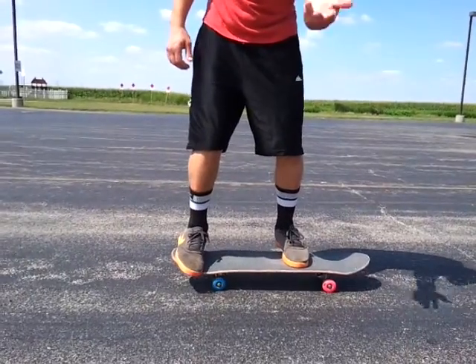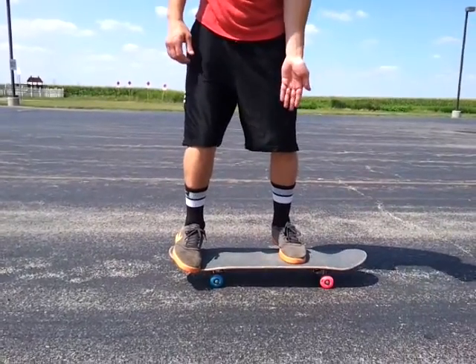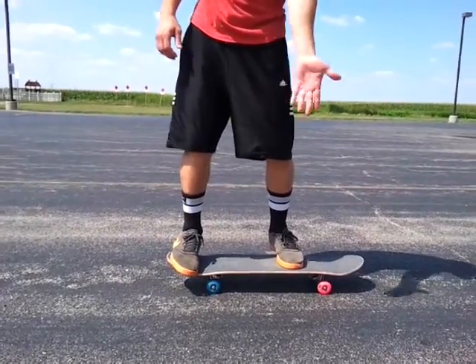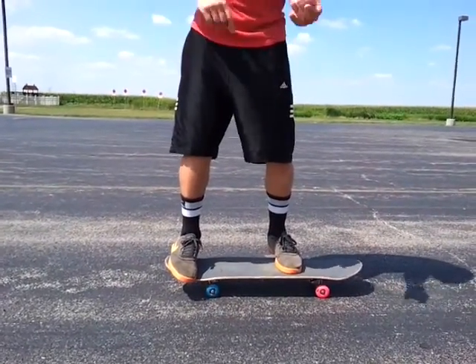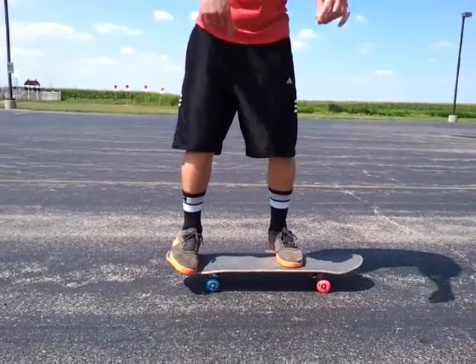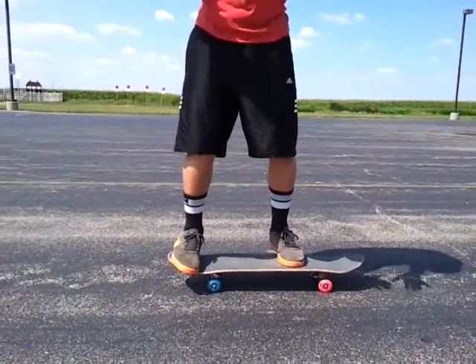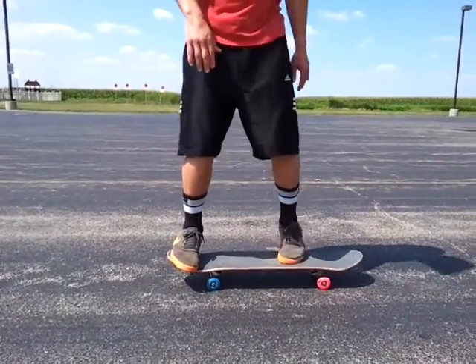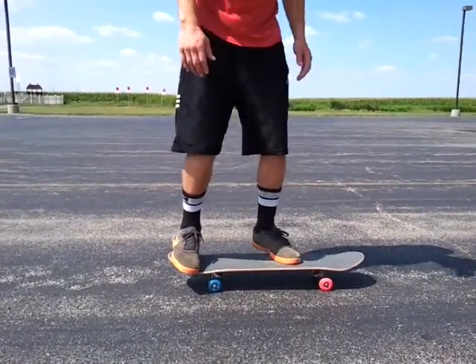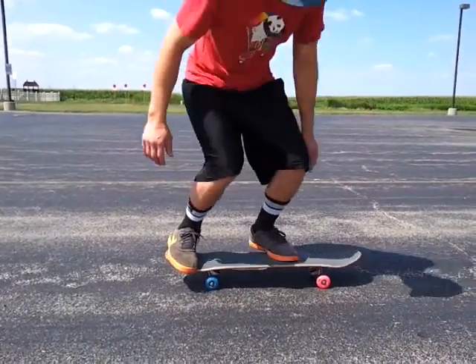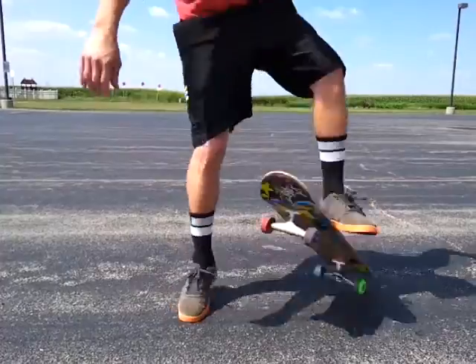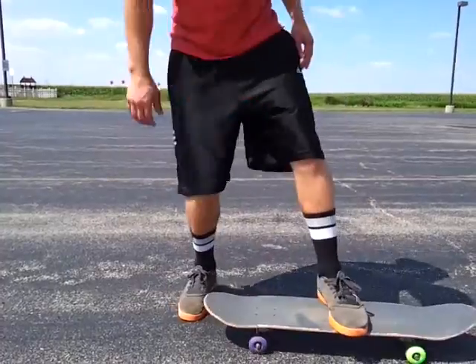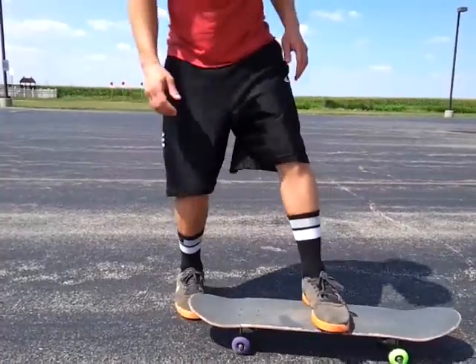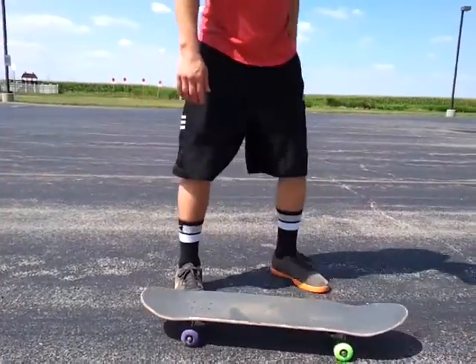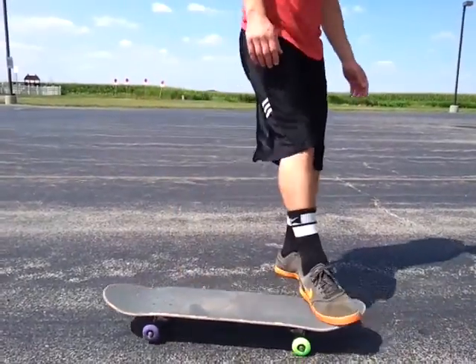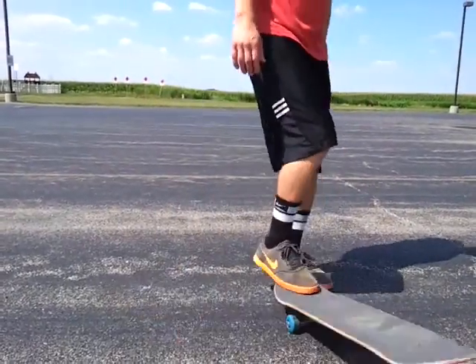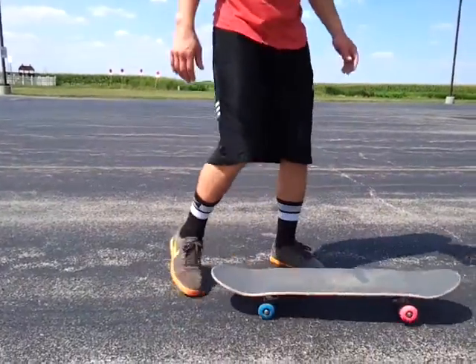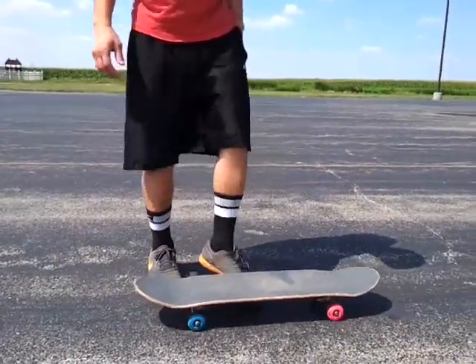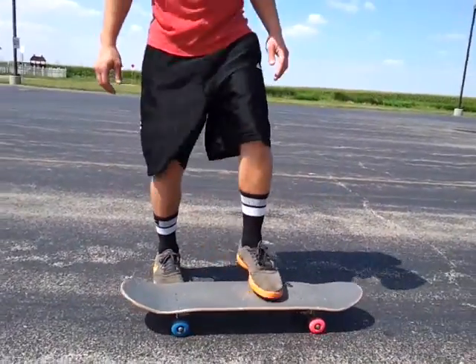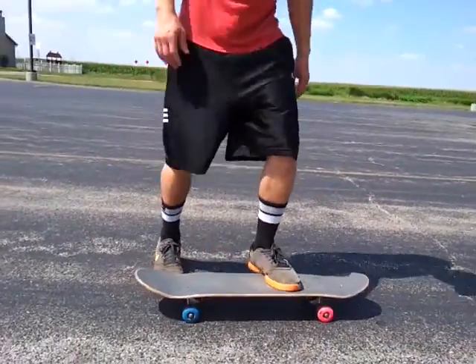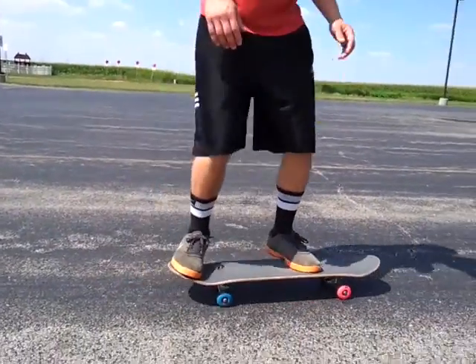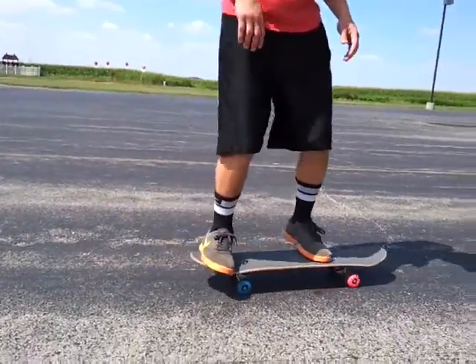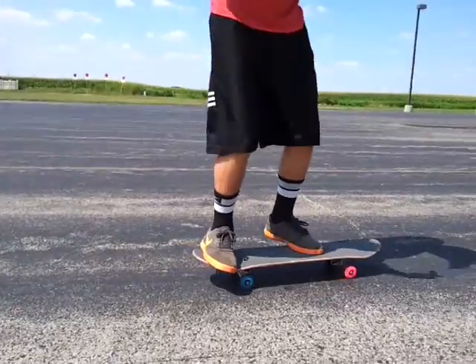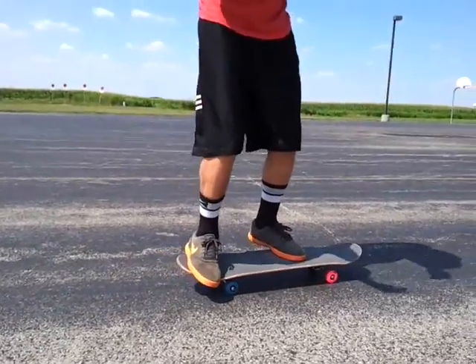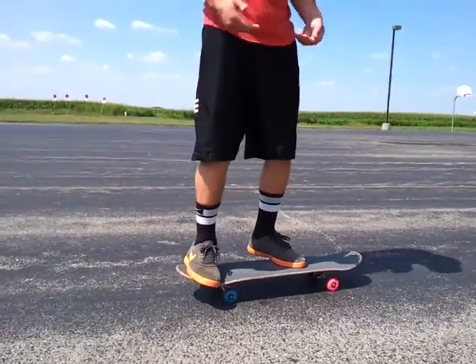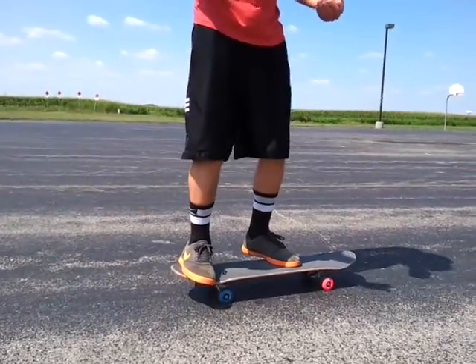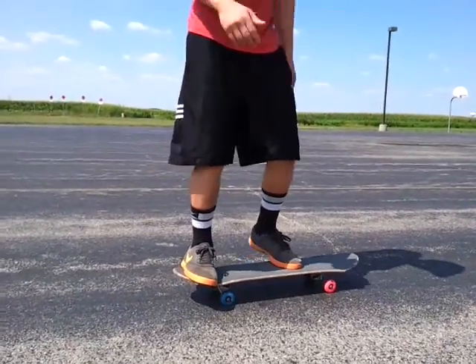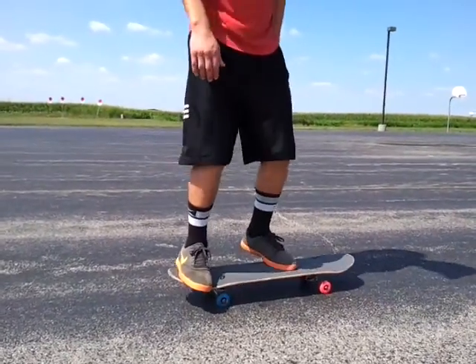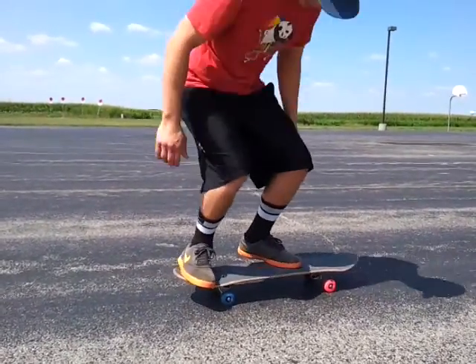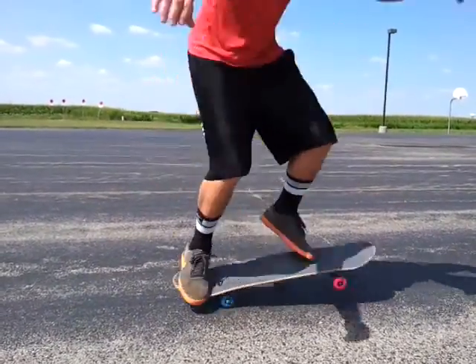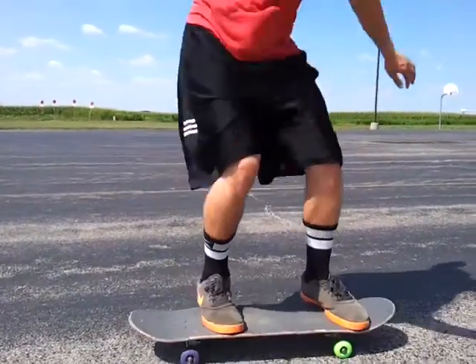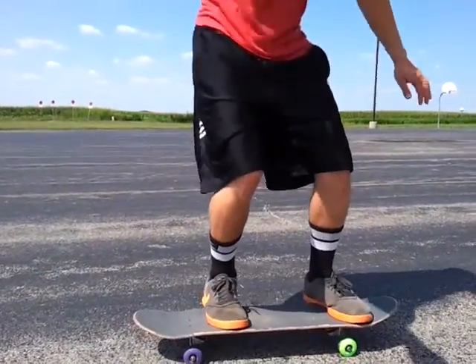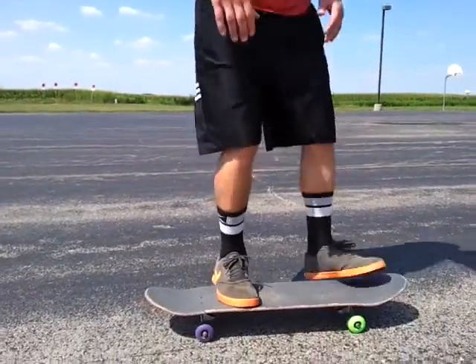And then throw your board around 180 in a flat spin. Once you get it one foot a couple times, you want to try and jump forward, bring both feet up and land on top of your board. Like so.